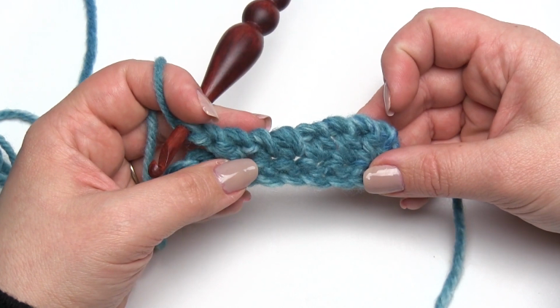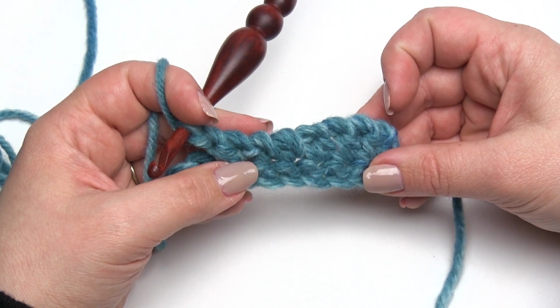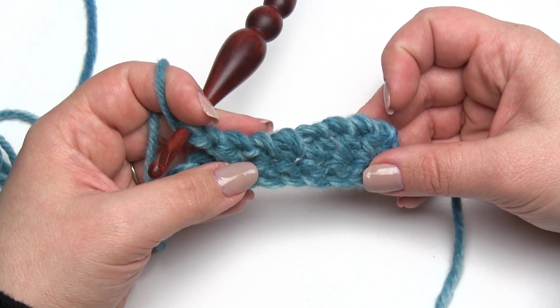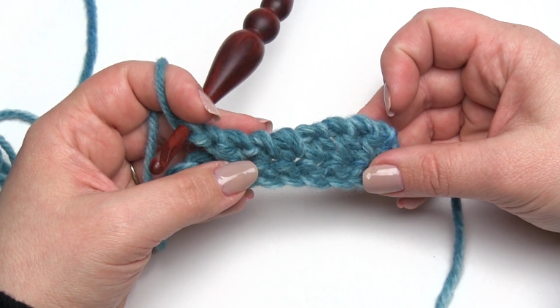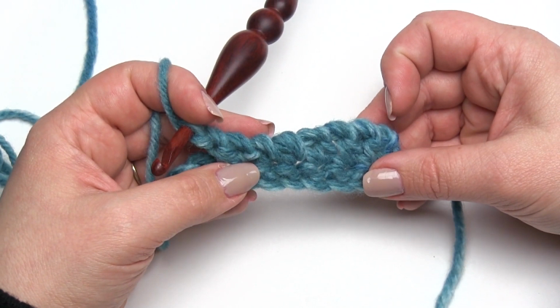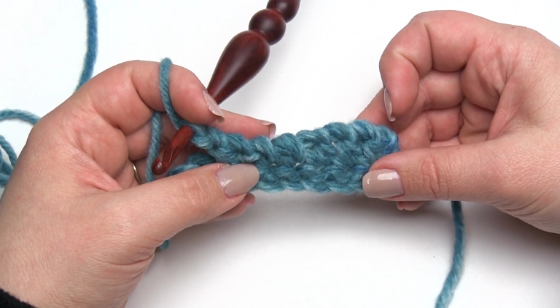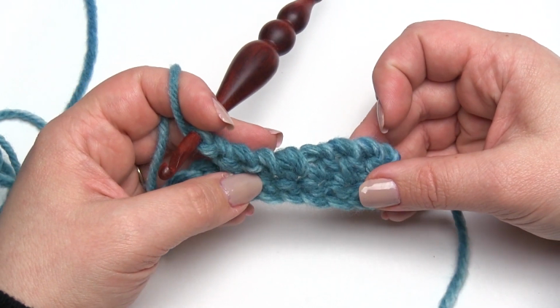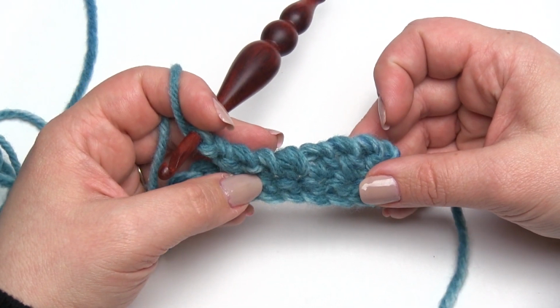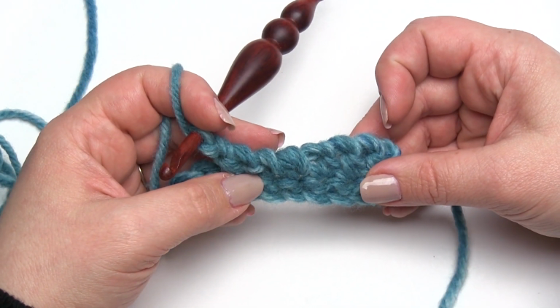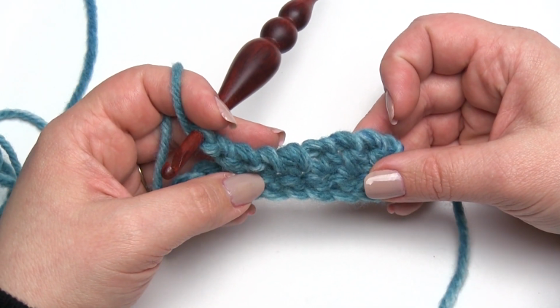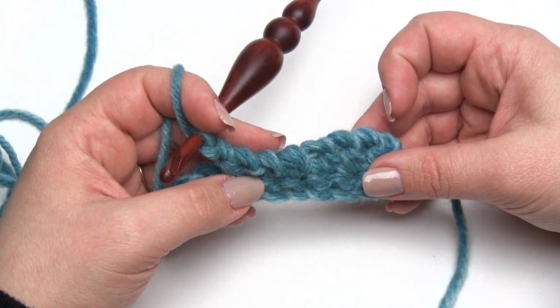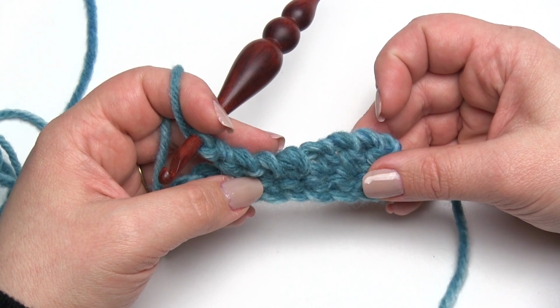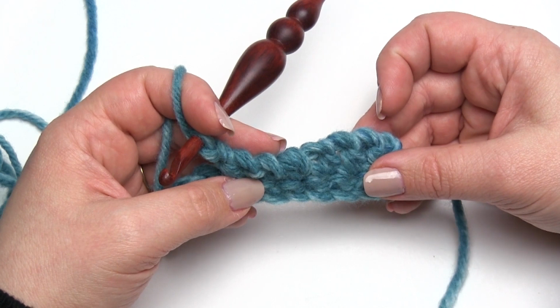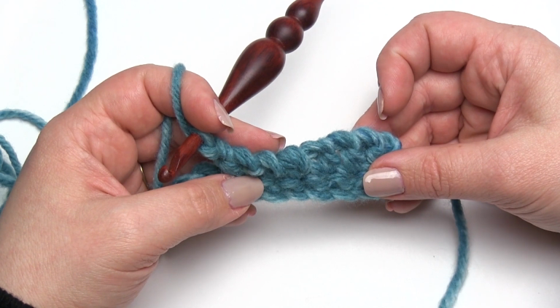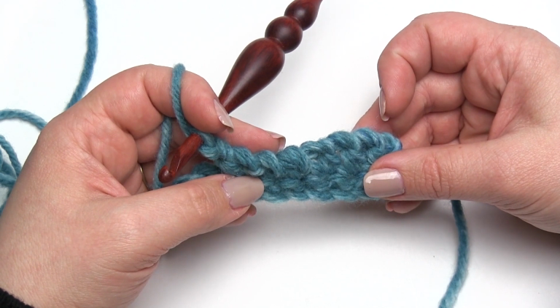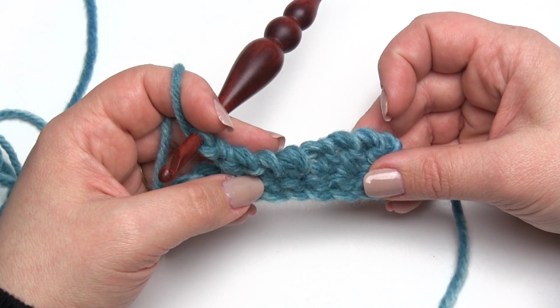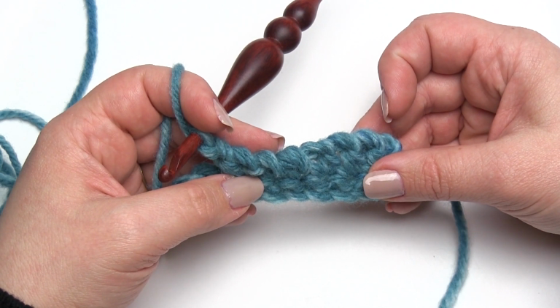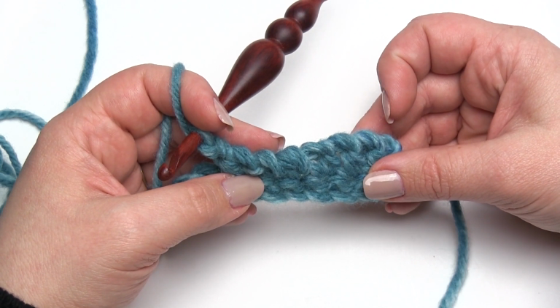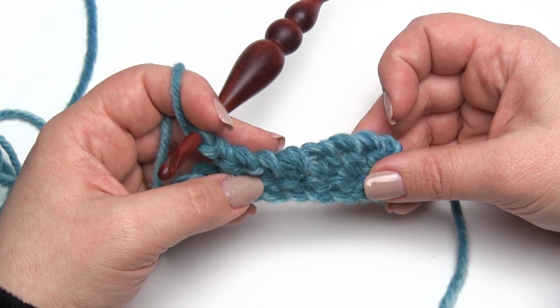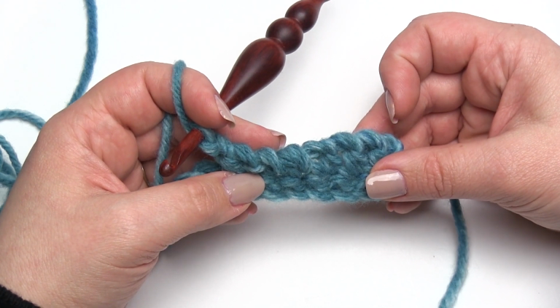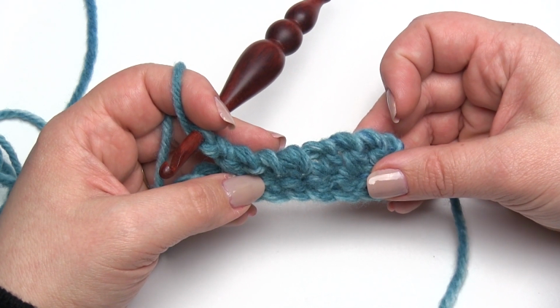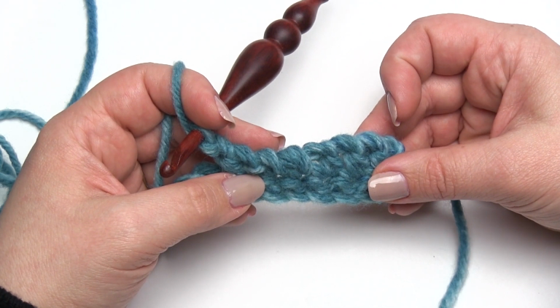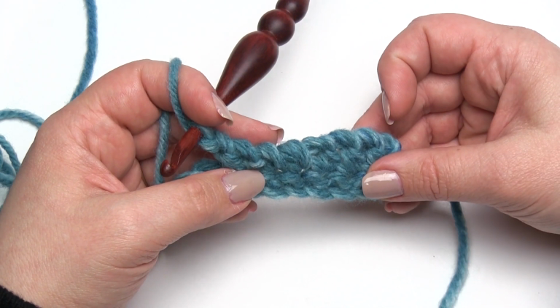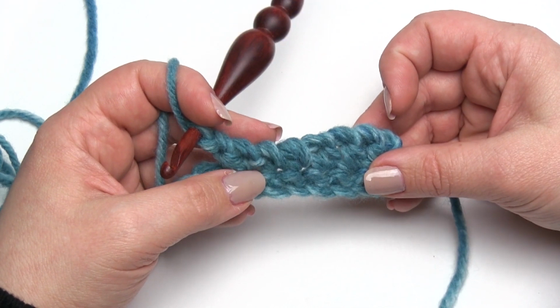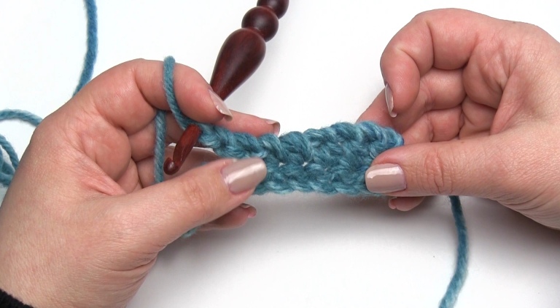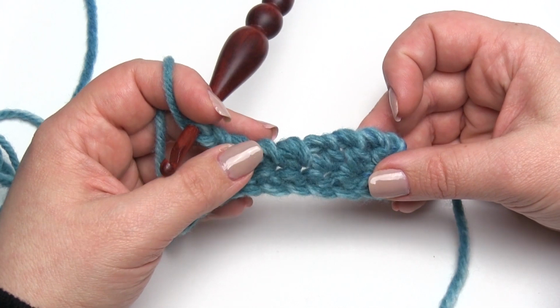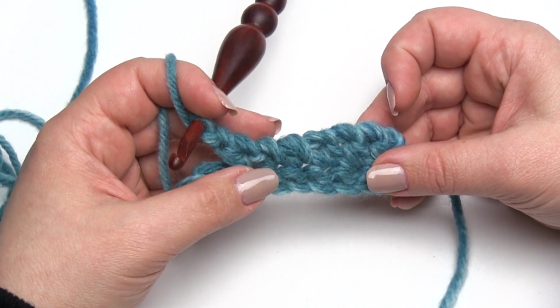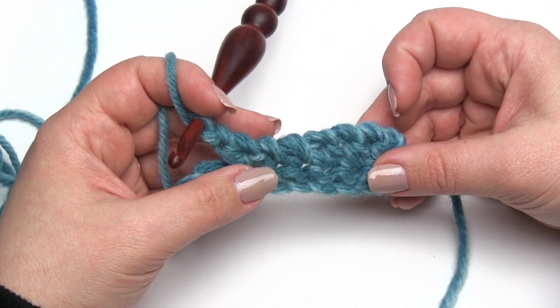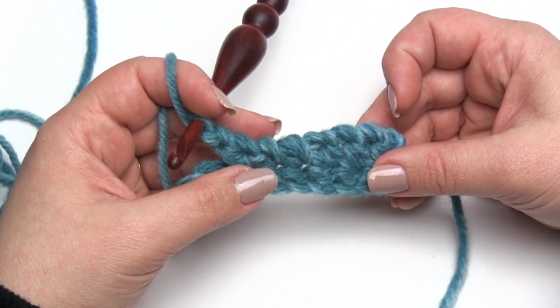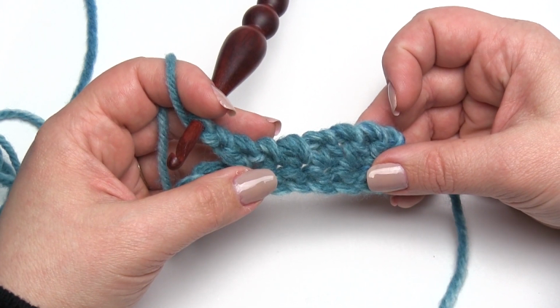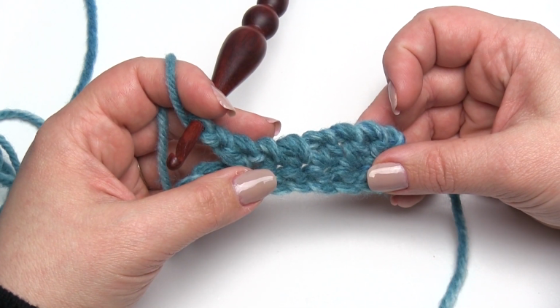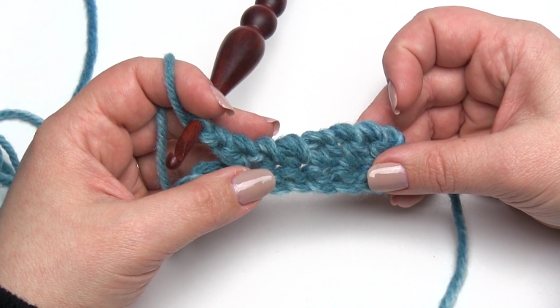So that's how you make twisted double crochets and a few others. I hope you've enjoyed this video. If you have, please give it a like, subscribe to our channel, and share it with your friends. We'd love to hear what you think — thanks so much for watching.